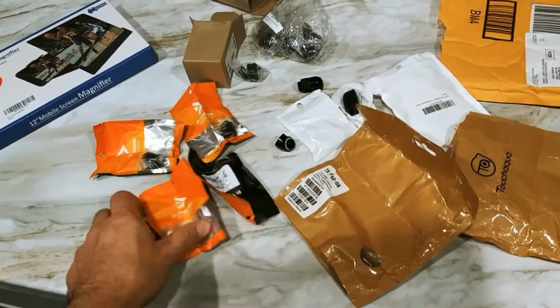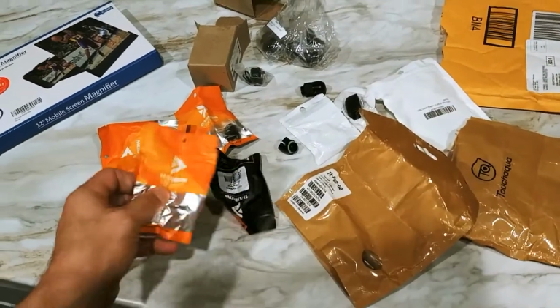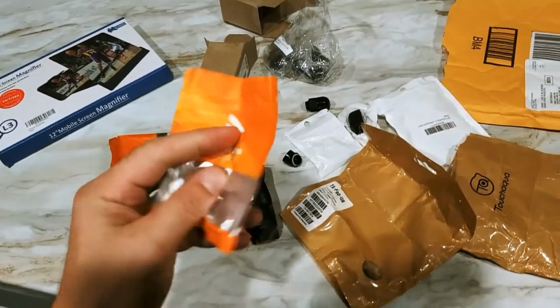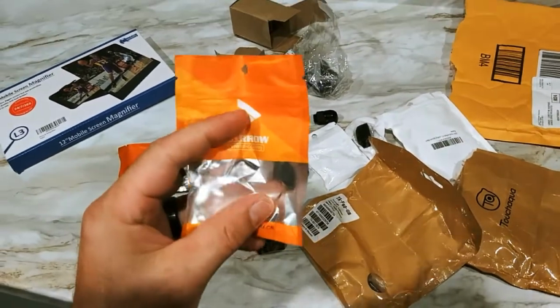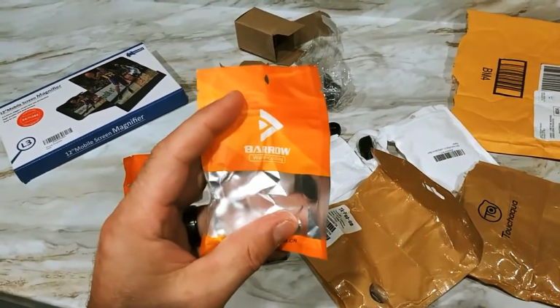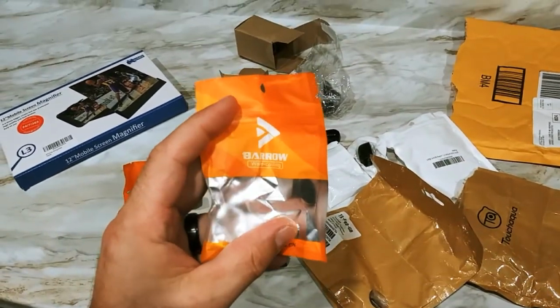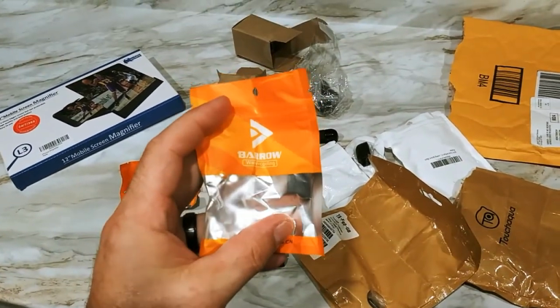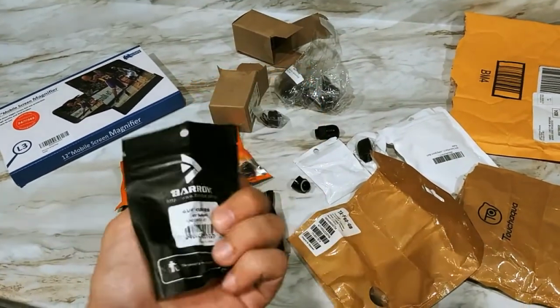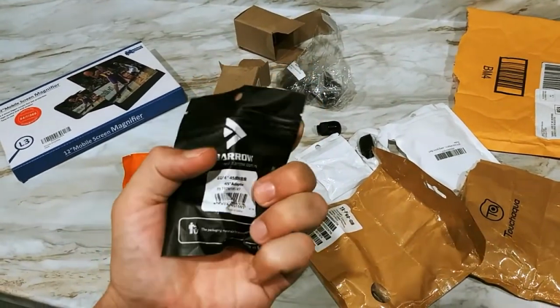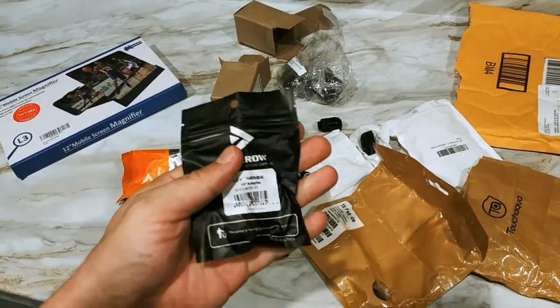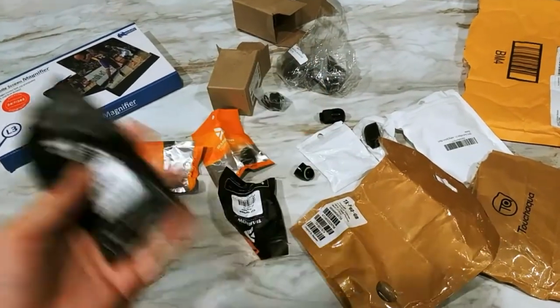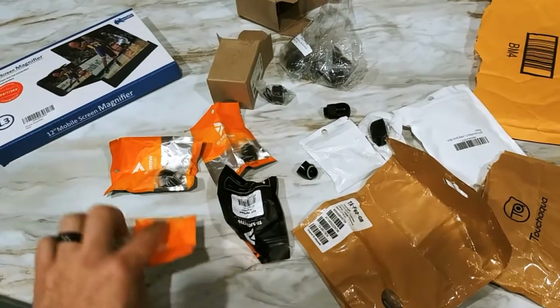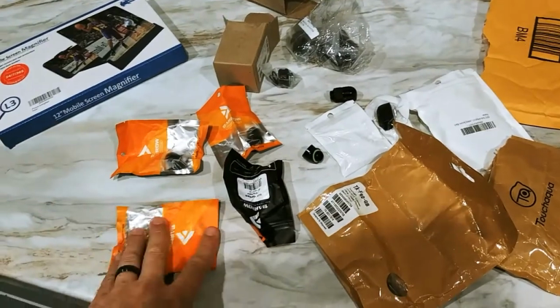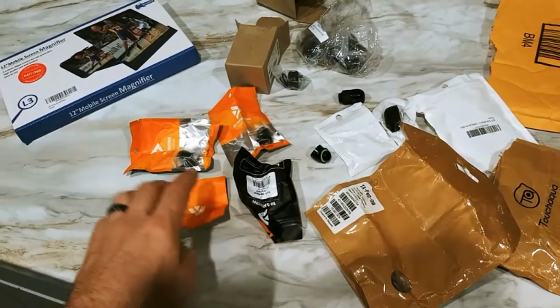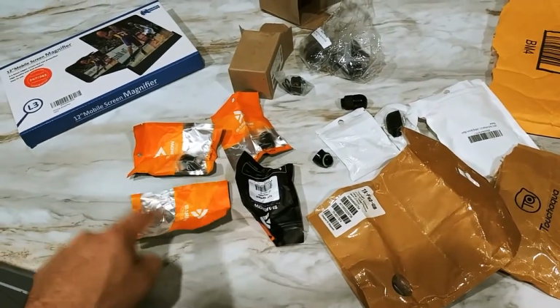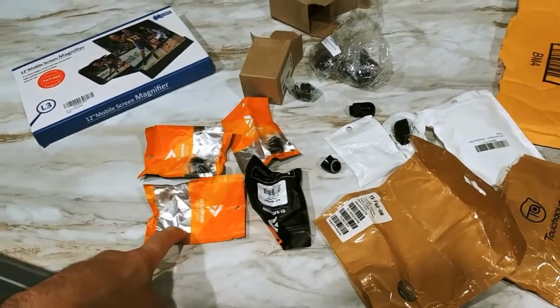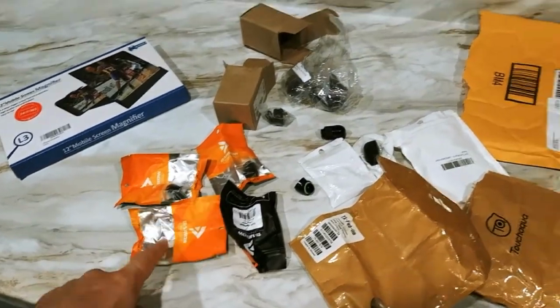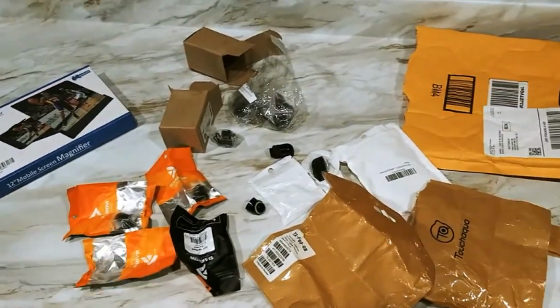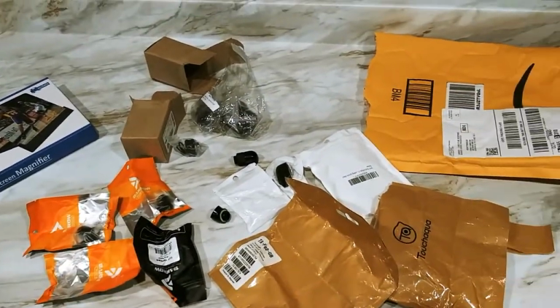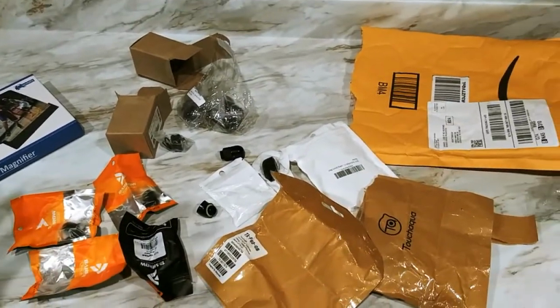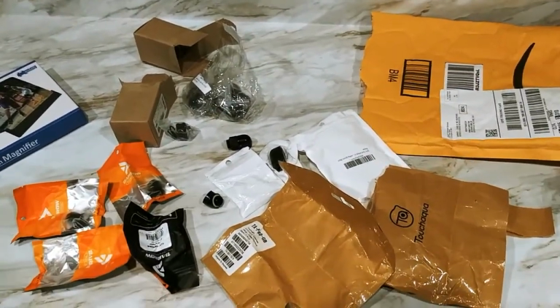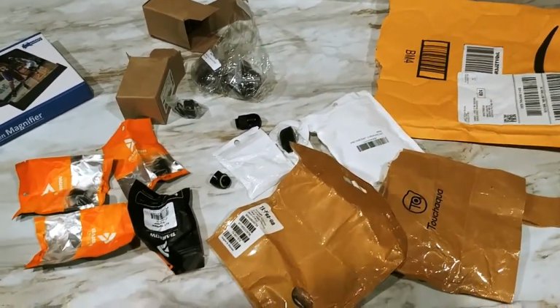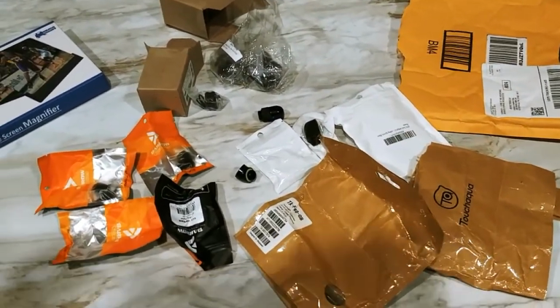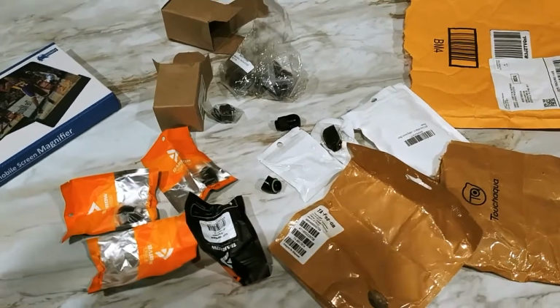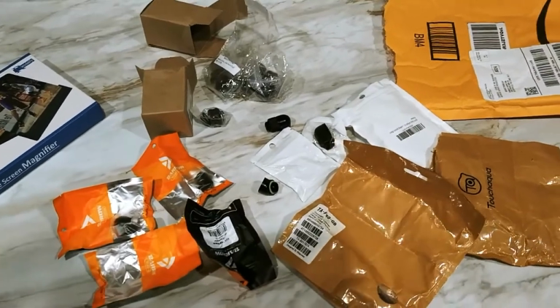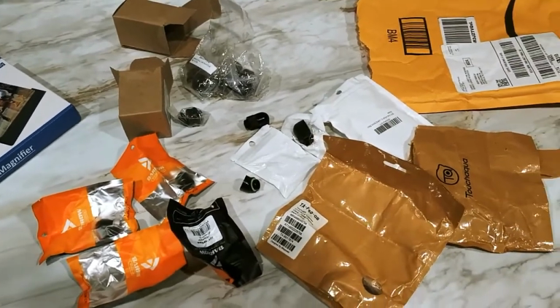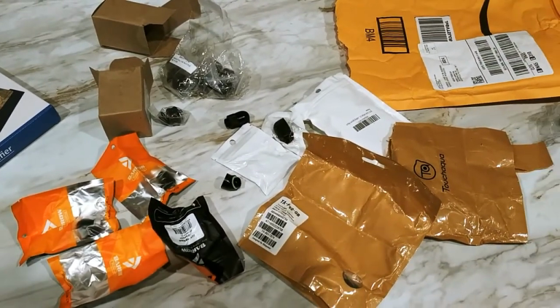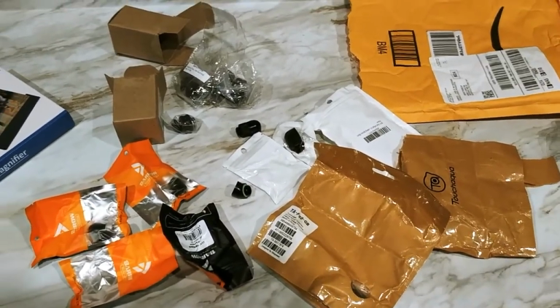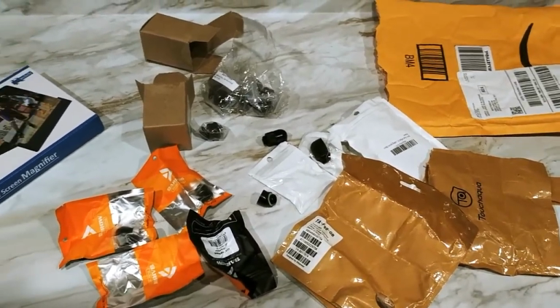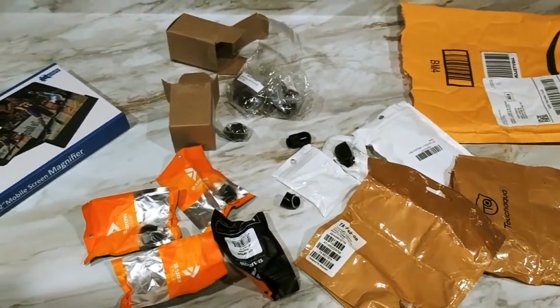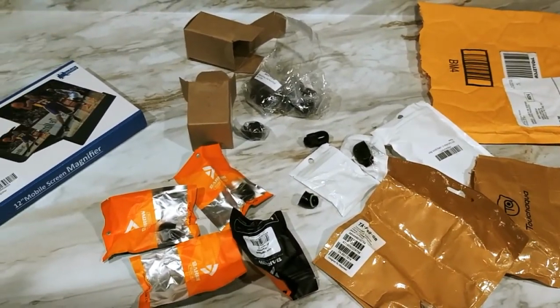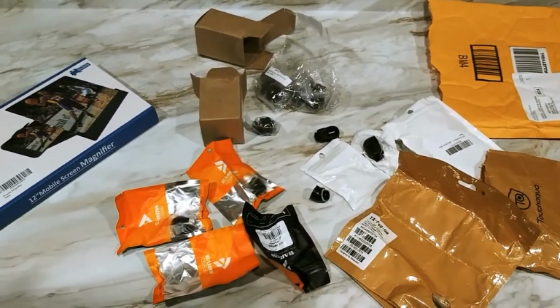I appreciate it guys. I just wanted to show you all the fittings and stuff that came today from Barrow. I need to hang on to these bags because once I'm done with the fittings they'll go back in the bag. All right guys, I'm out of here — thank you for watching, subscribe and like, and I'll see you on the next one.